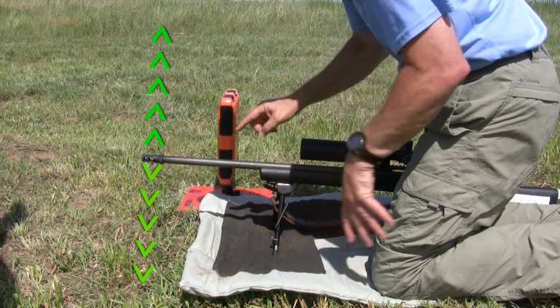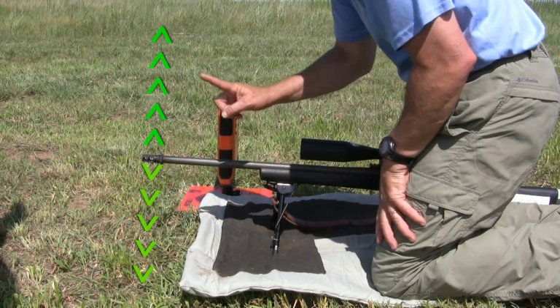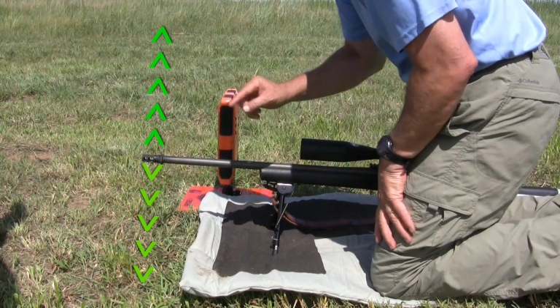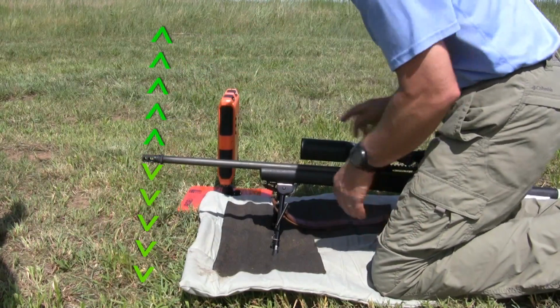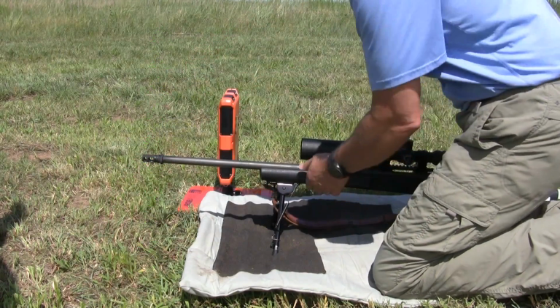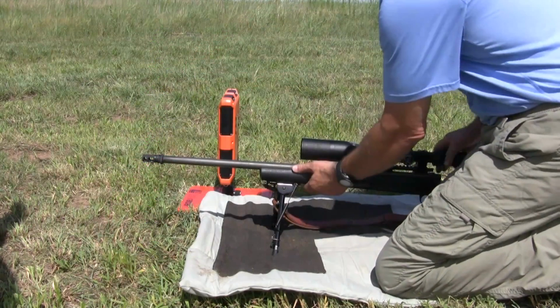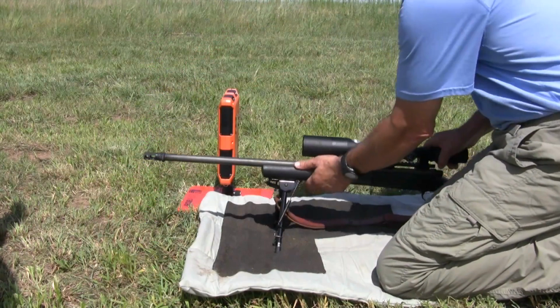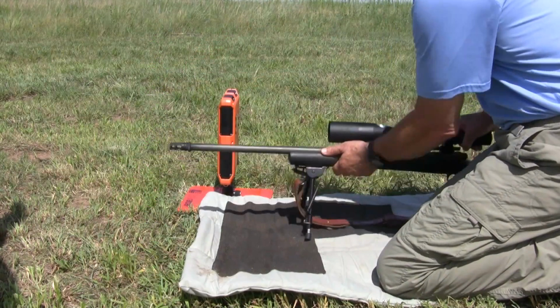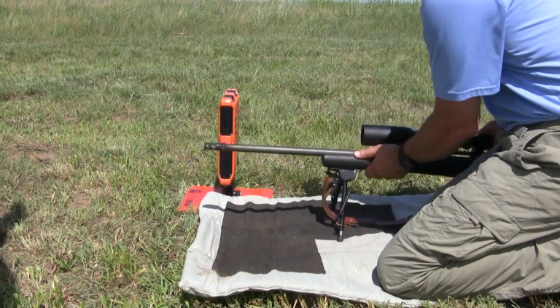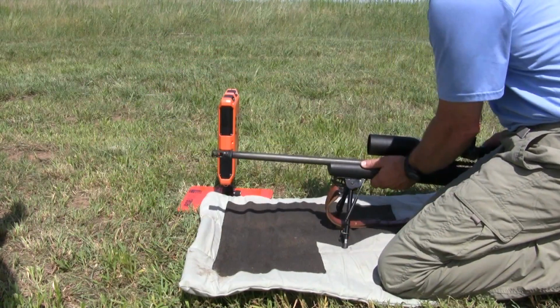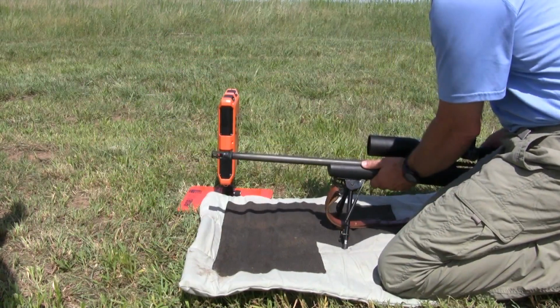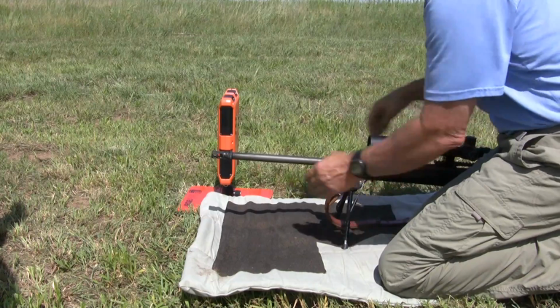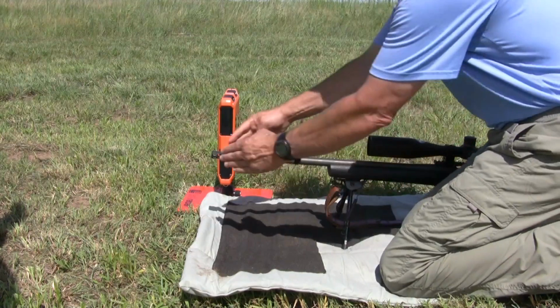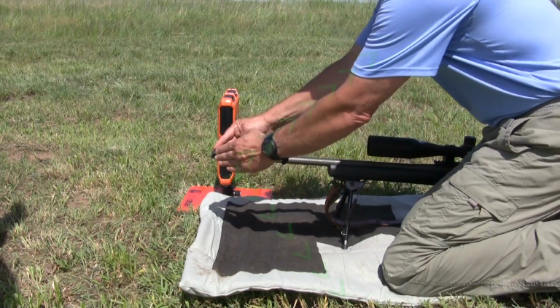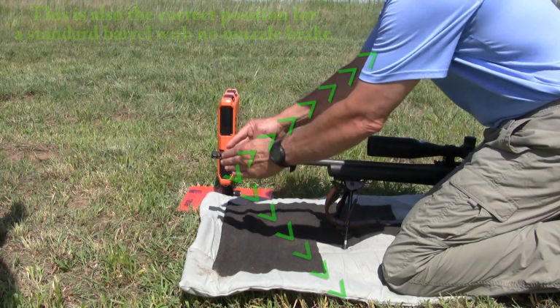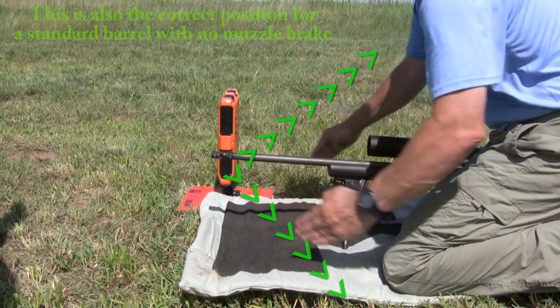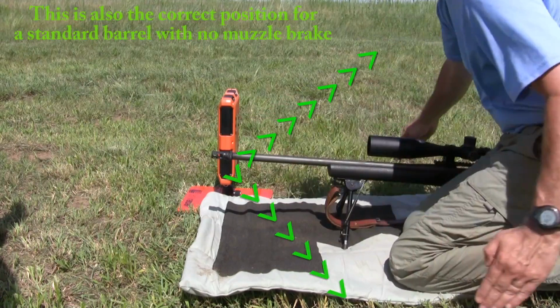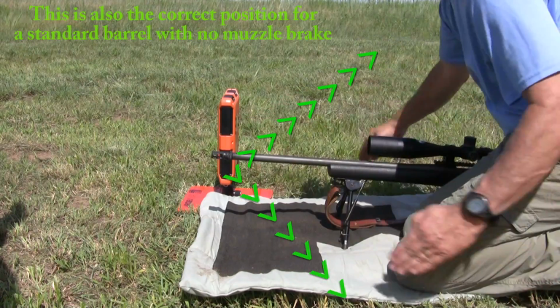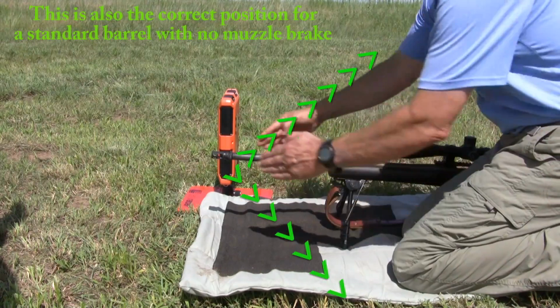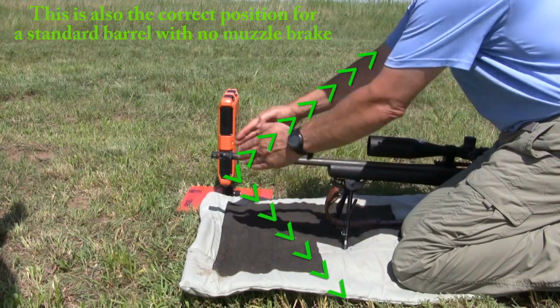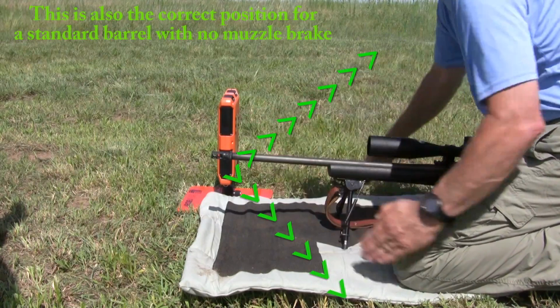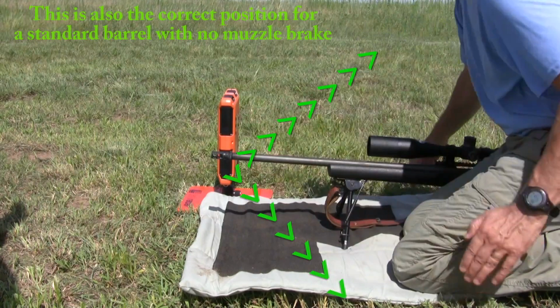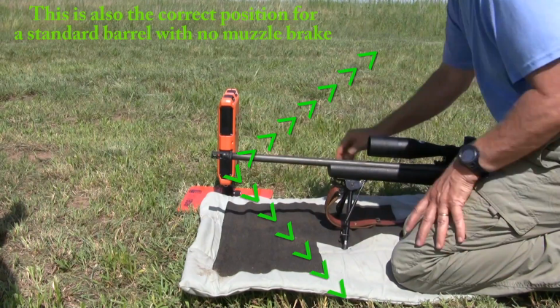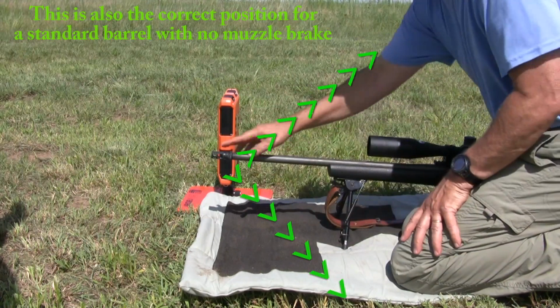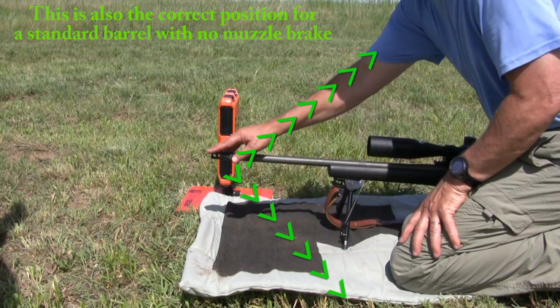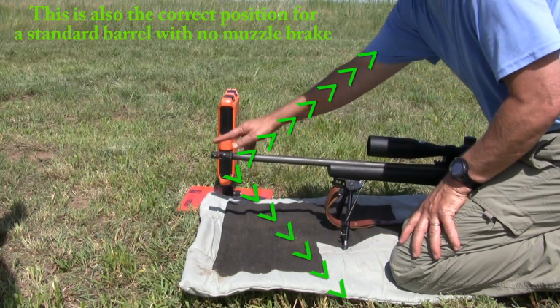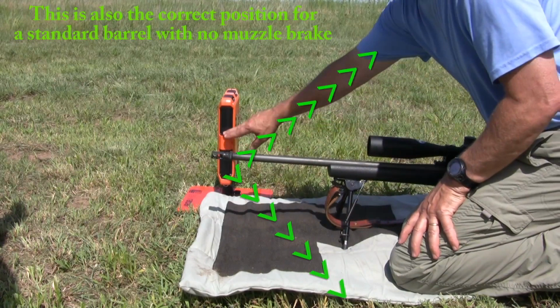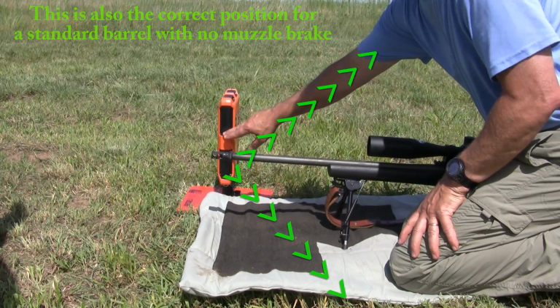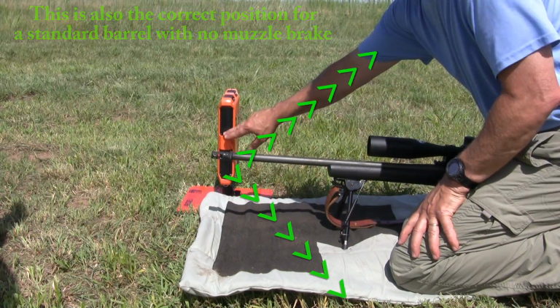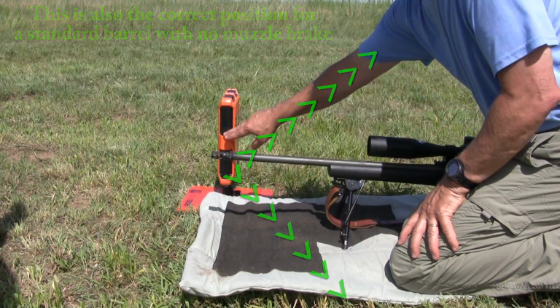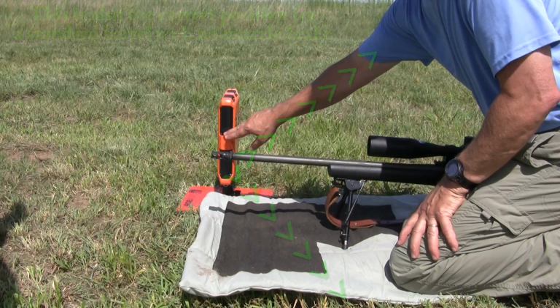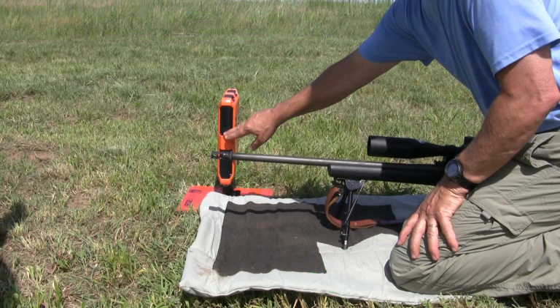If you have a muzzle brake that discharges the gases at an angle, such as this, bring your muzzle back to where it's even with the side of the unit.